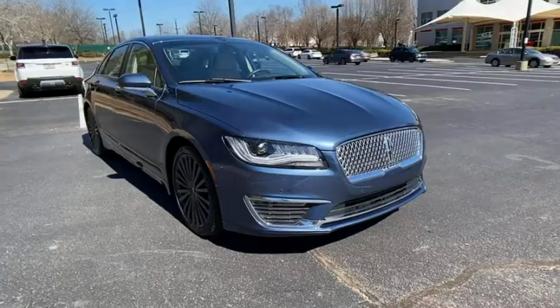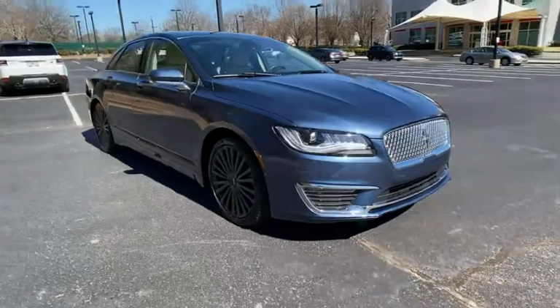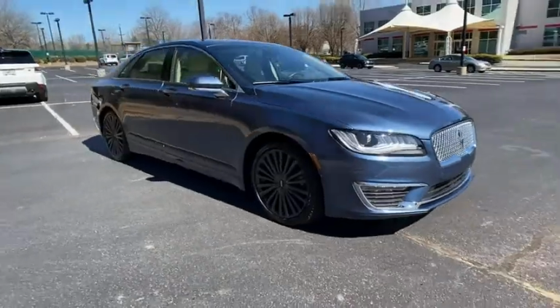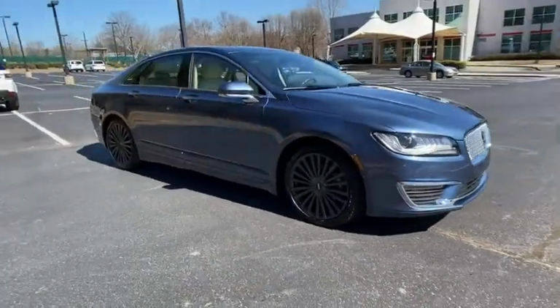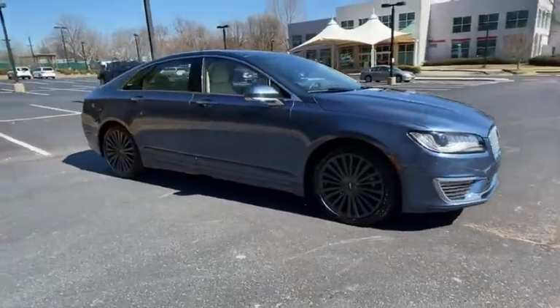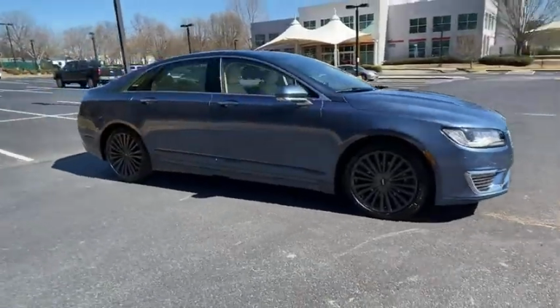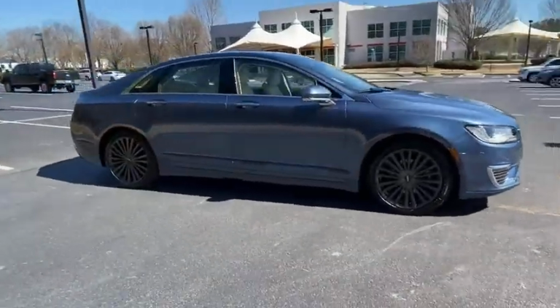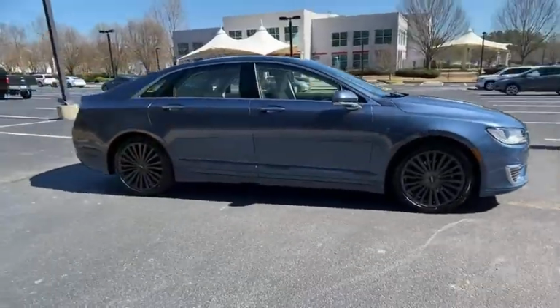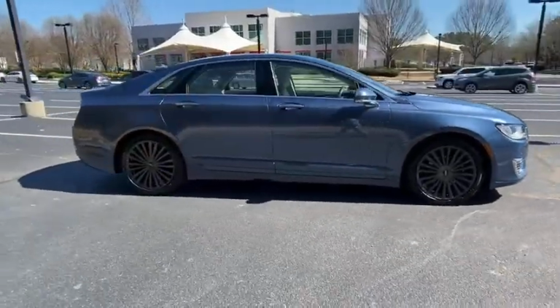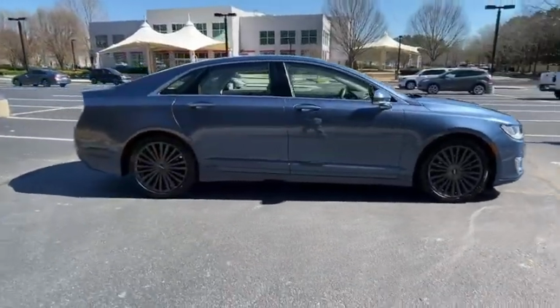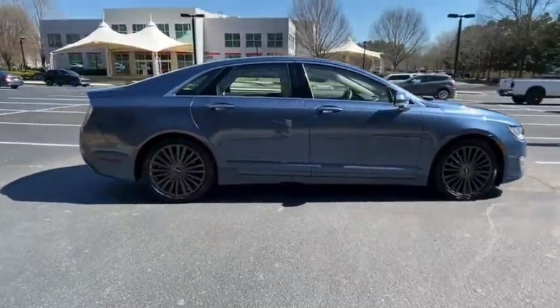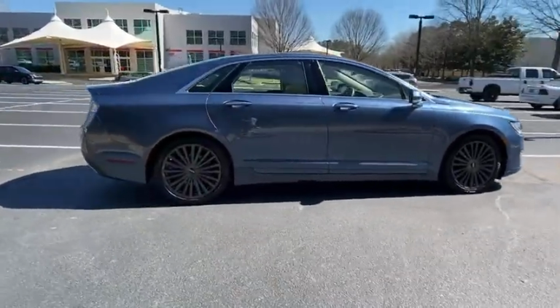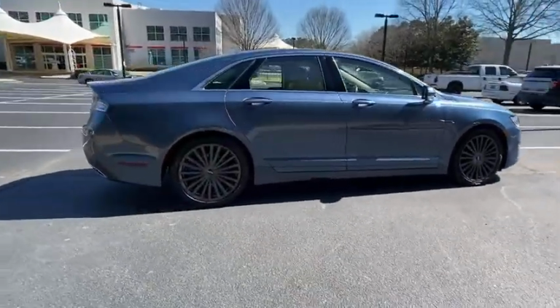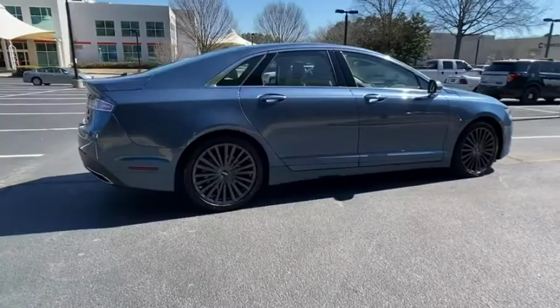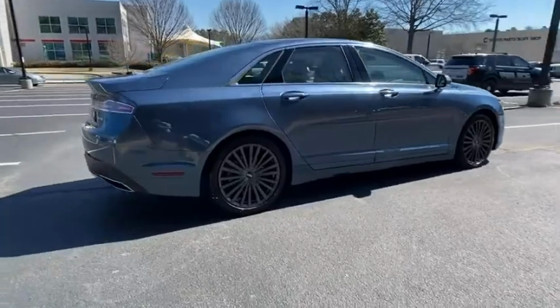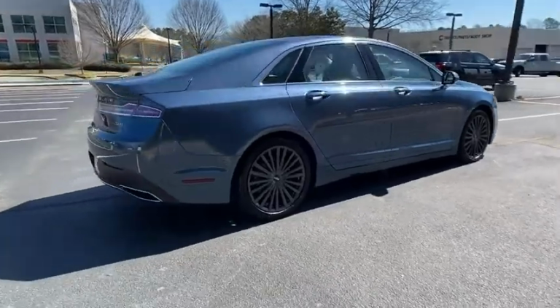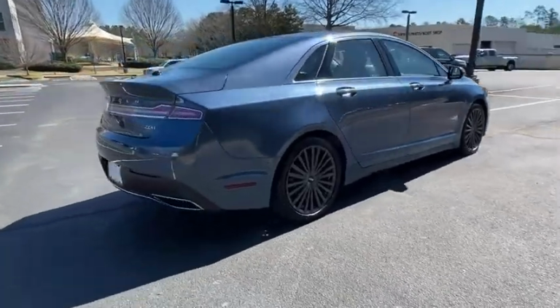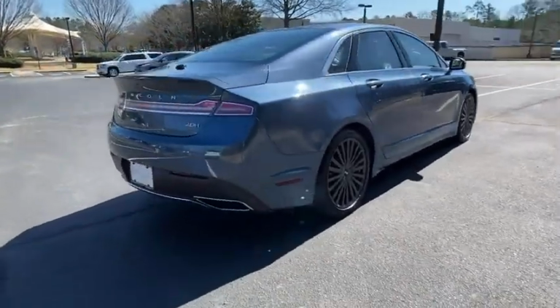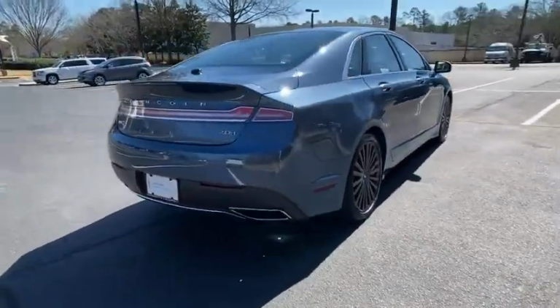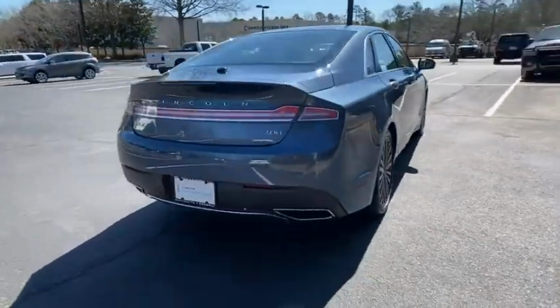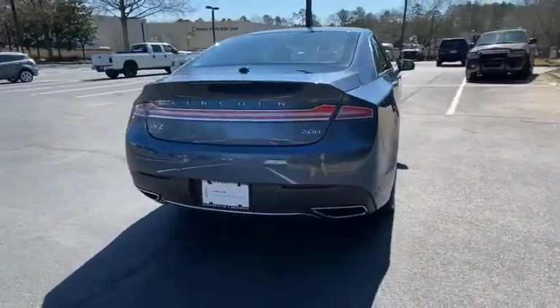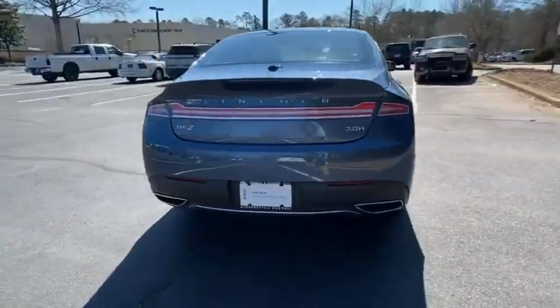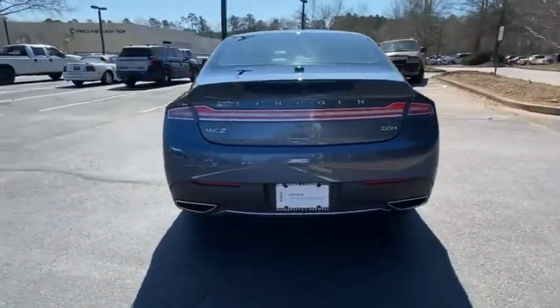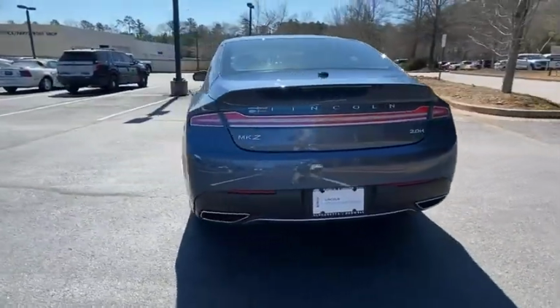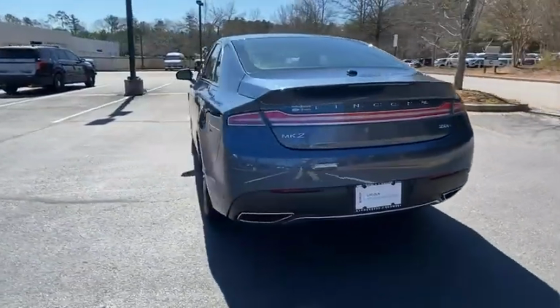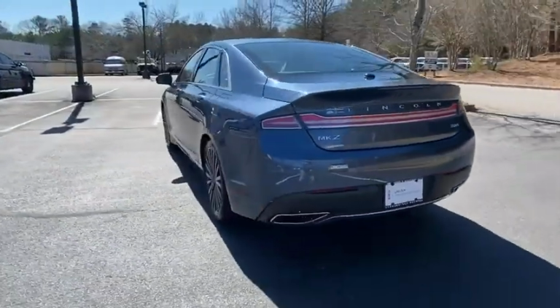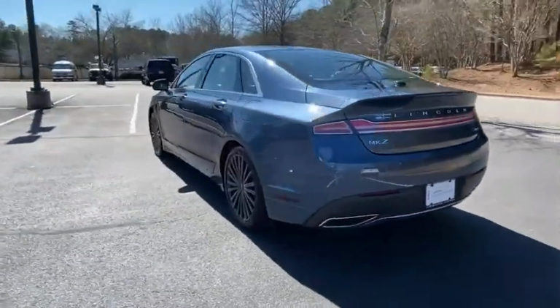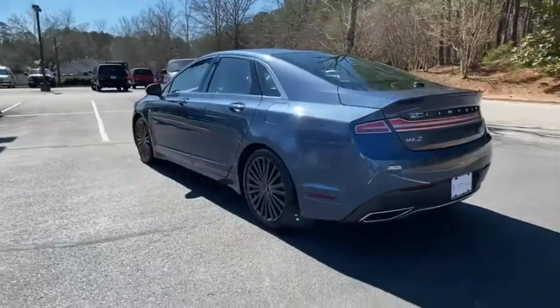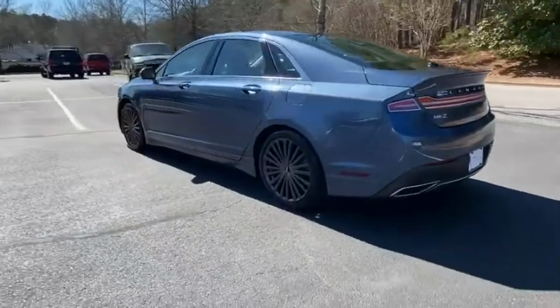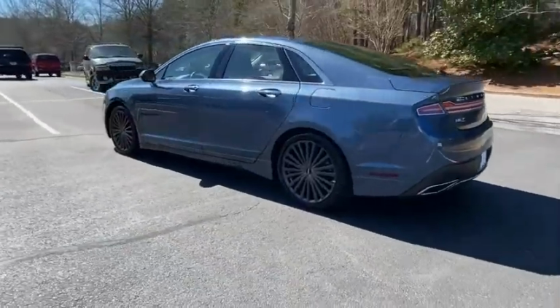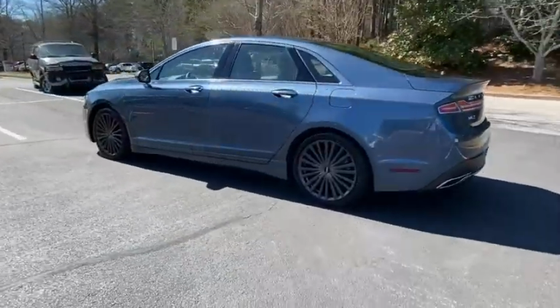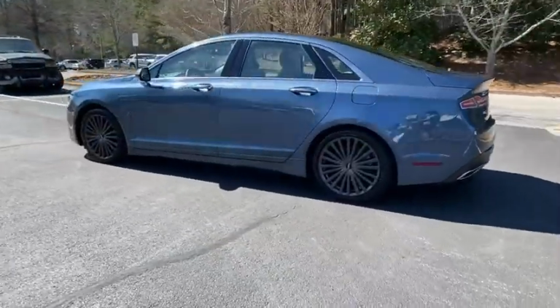Looking for the right vehicle? Check out the 2018 Lincoln MKZ. With sharp angles, sleek lines, and a sculpted body, the Lincoln MKZ has an impressive stance and a dynamic design.